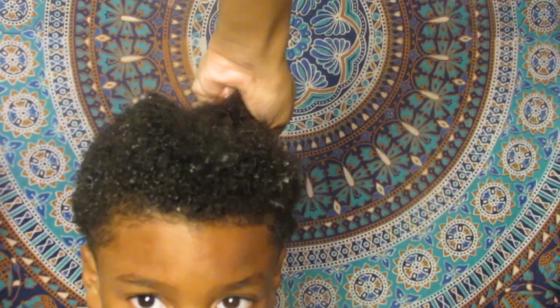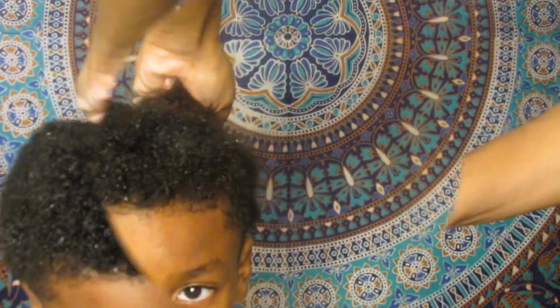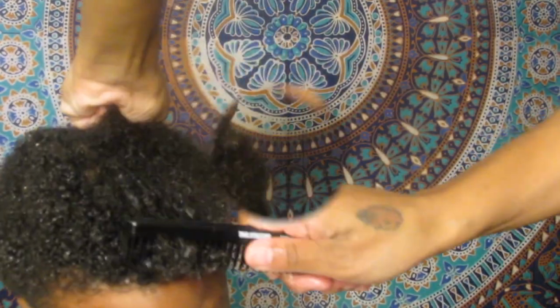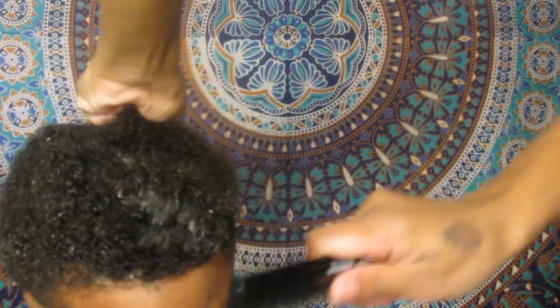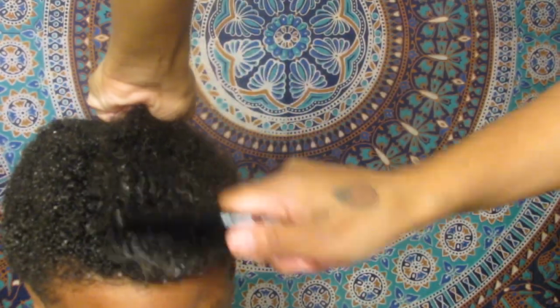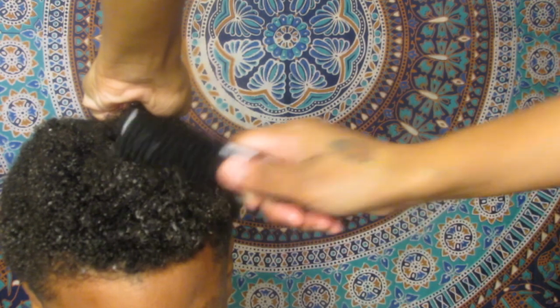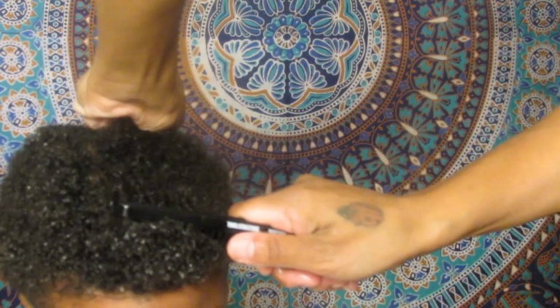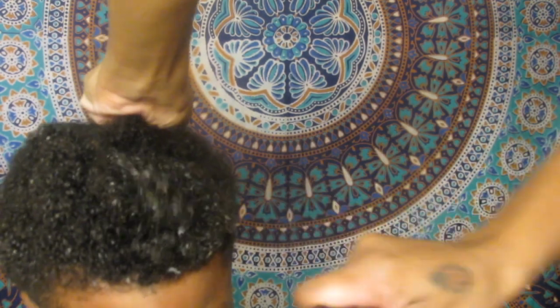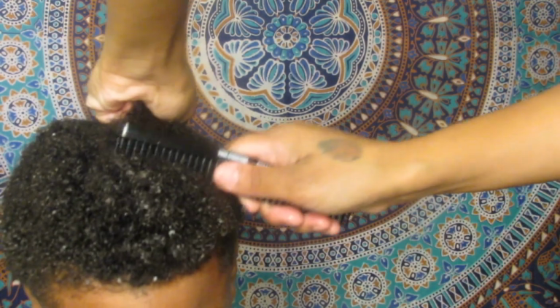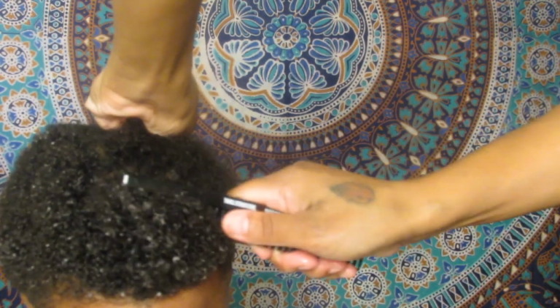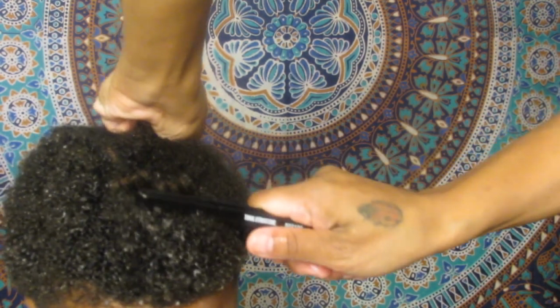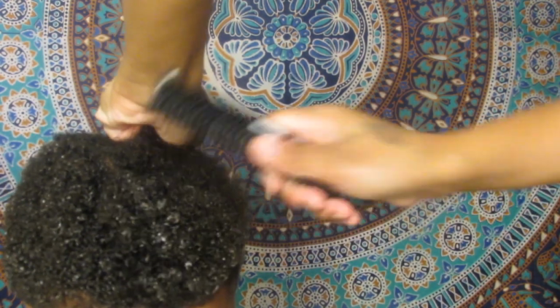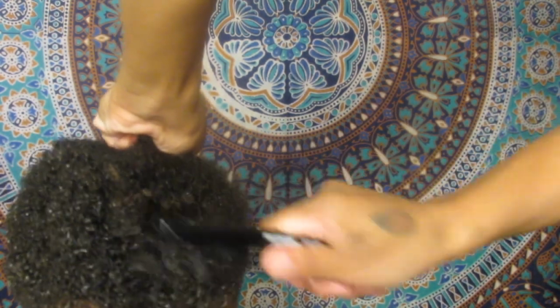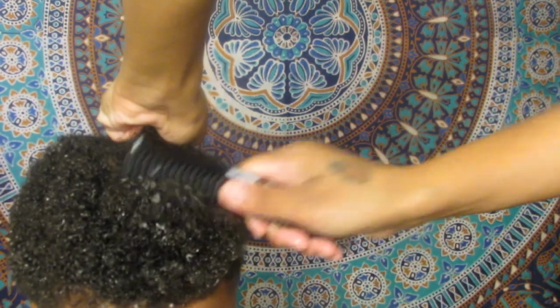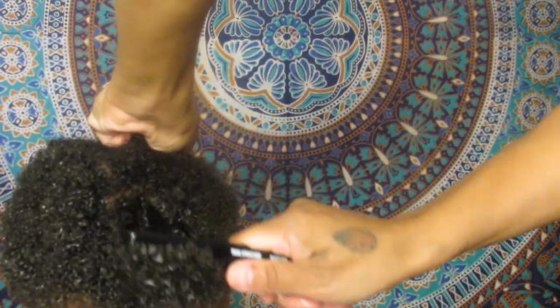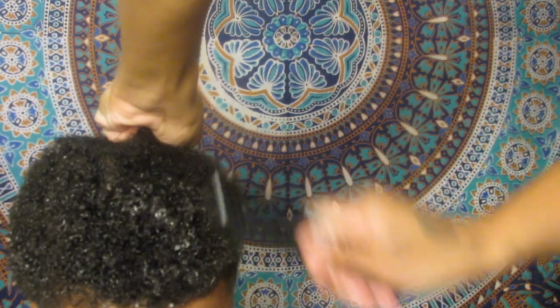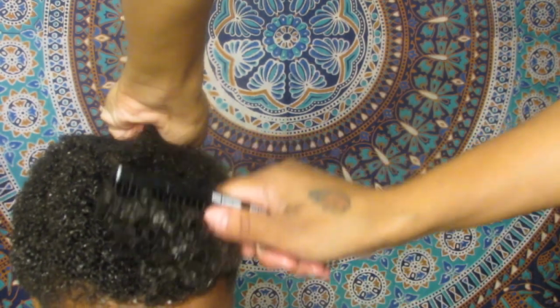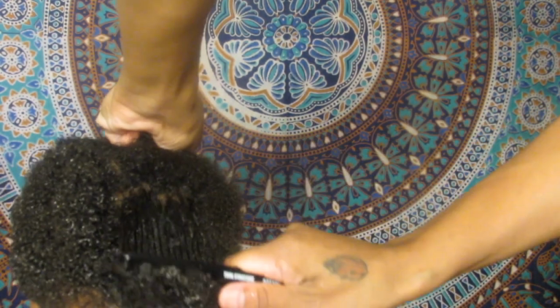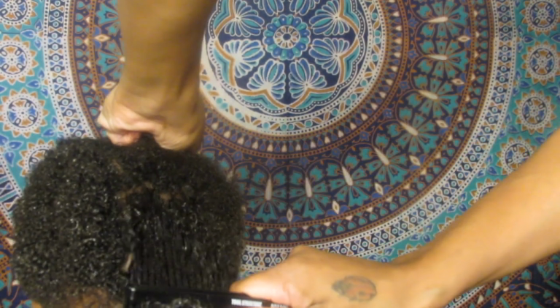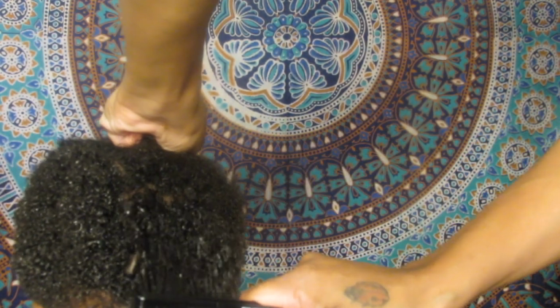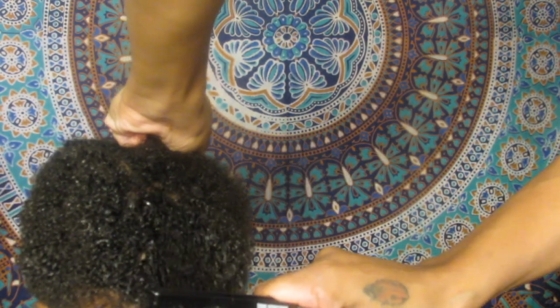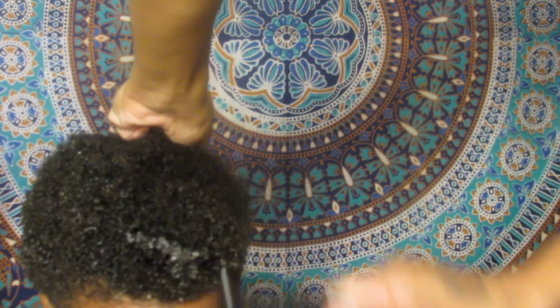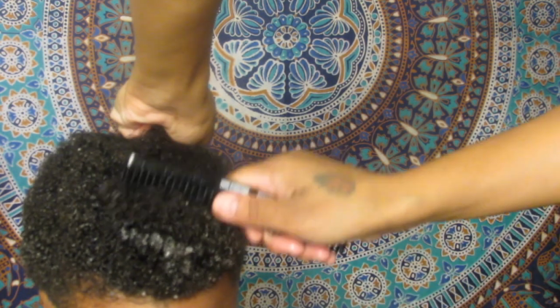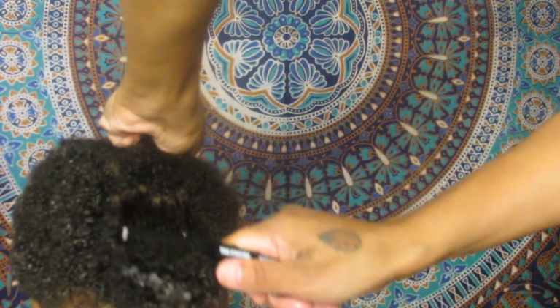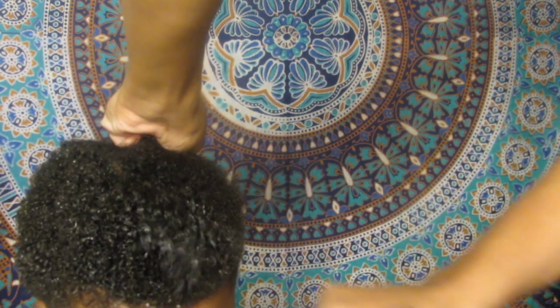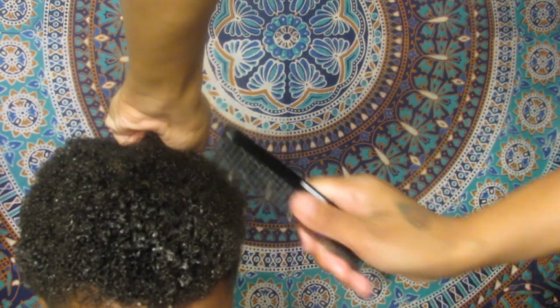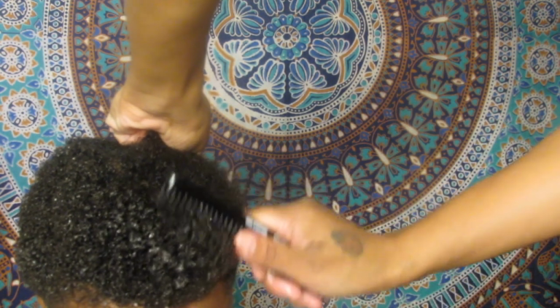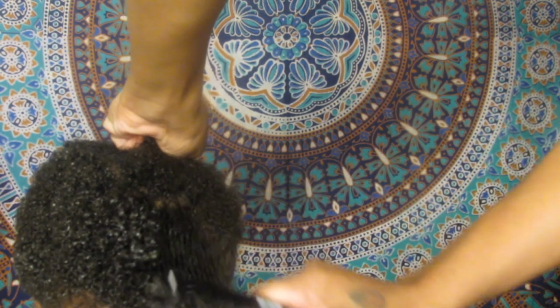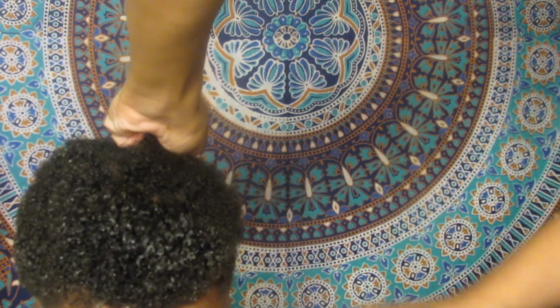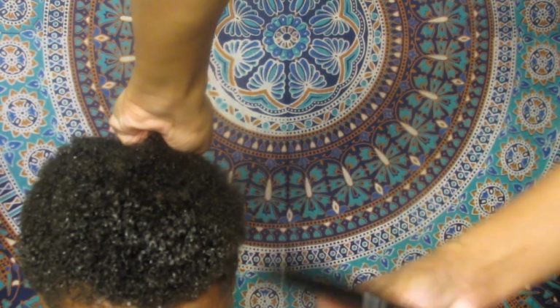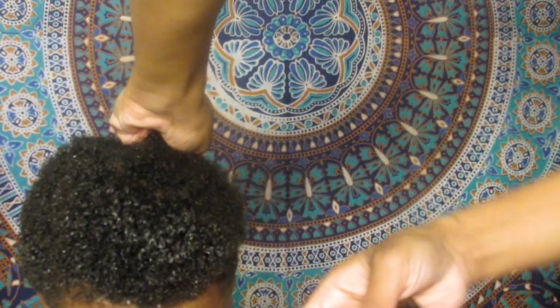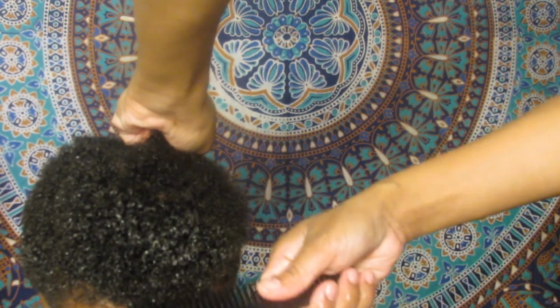Here is a close-up of this comb working its magic. Just watch the definition that I get after combing these curls. This is amazing.